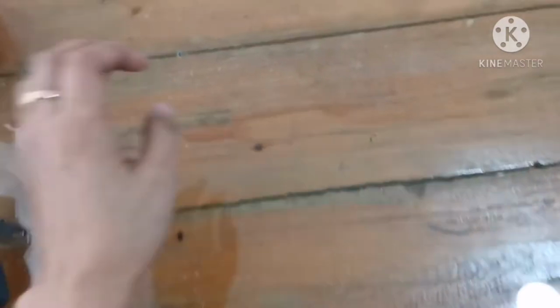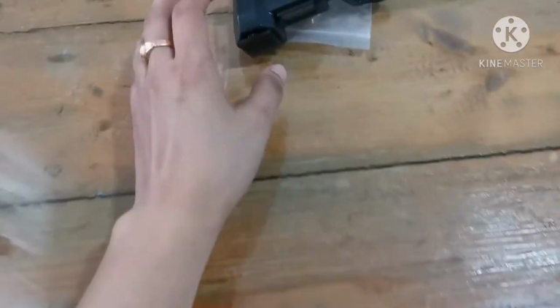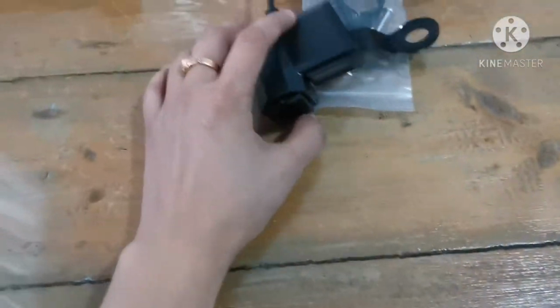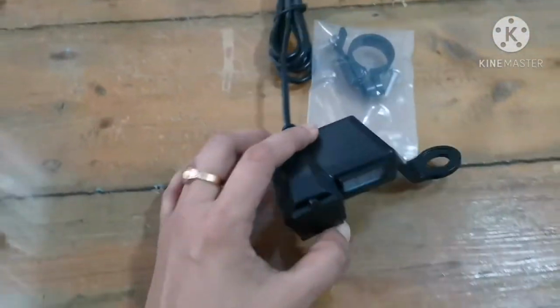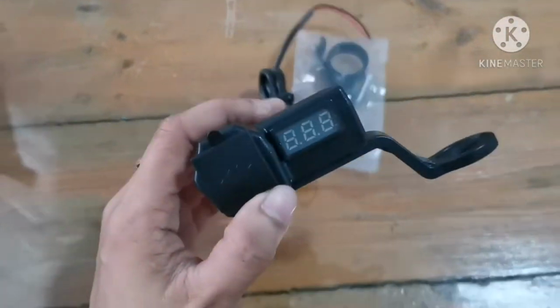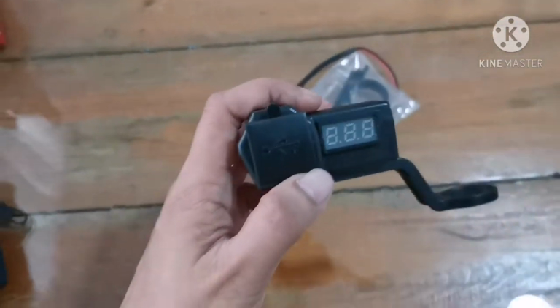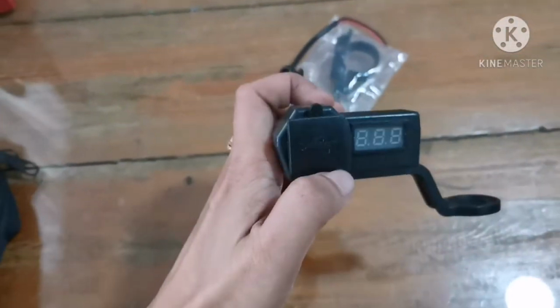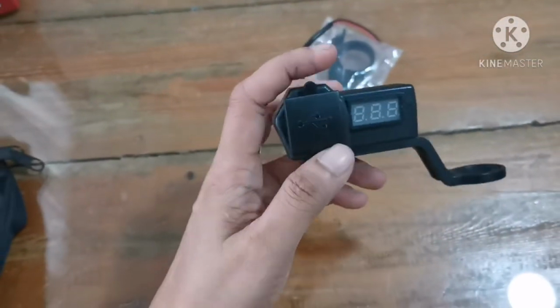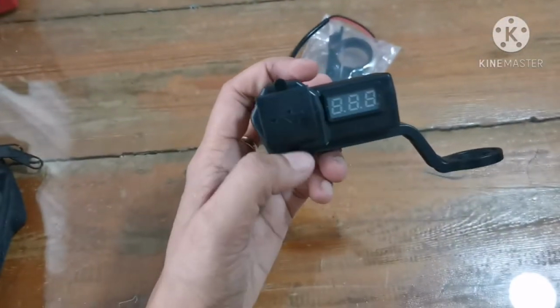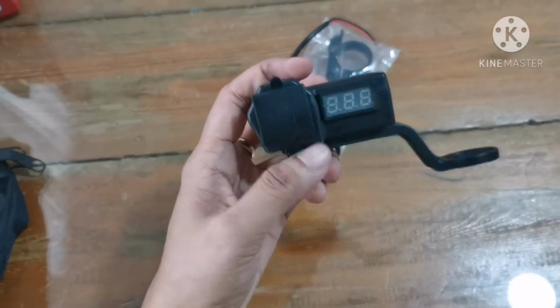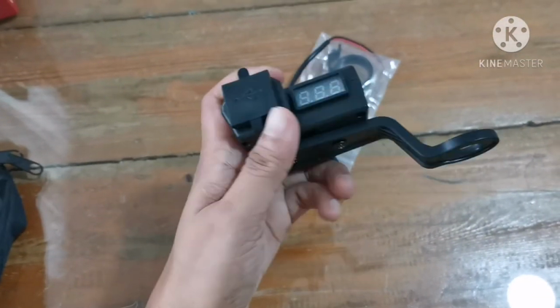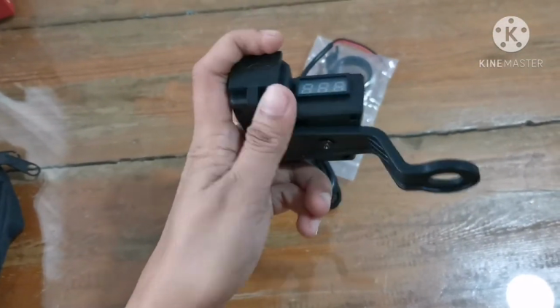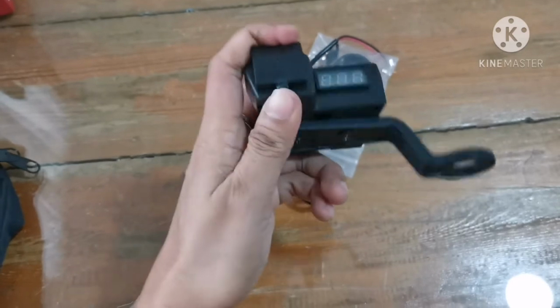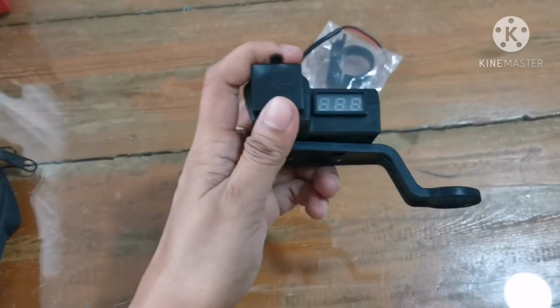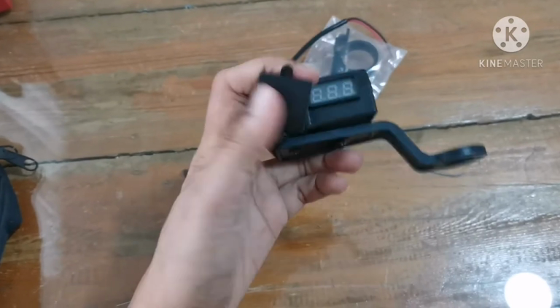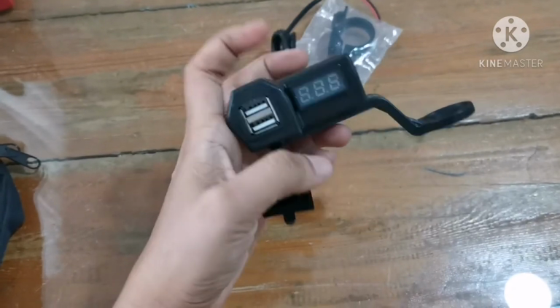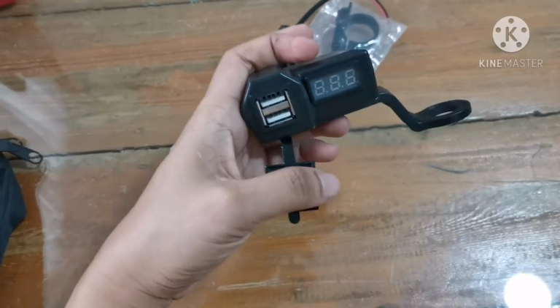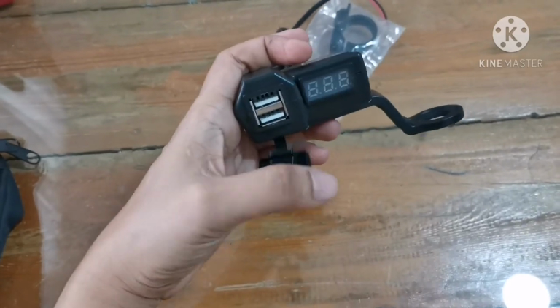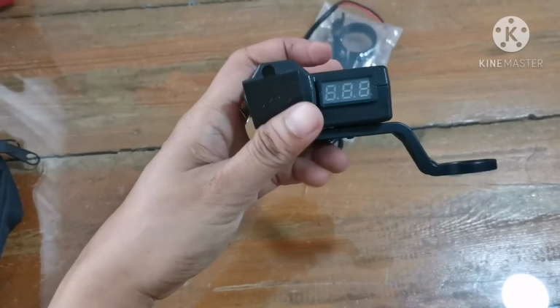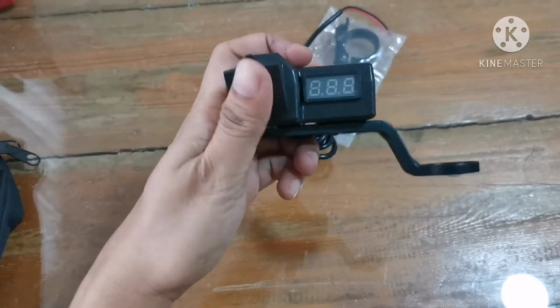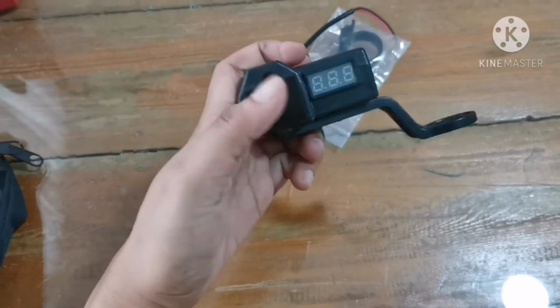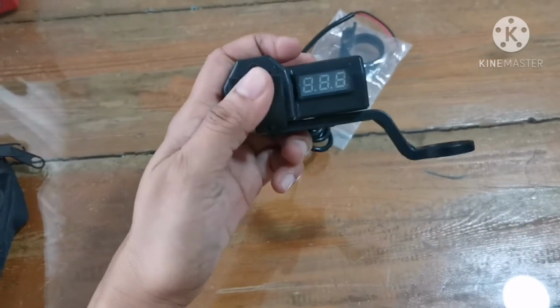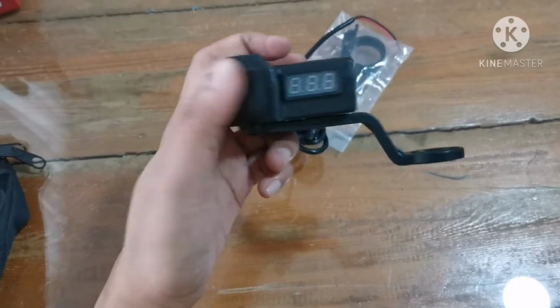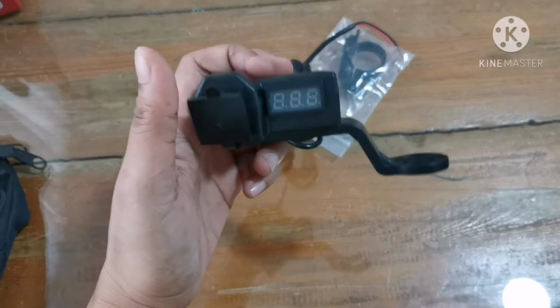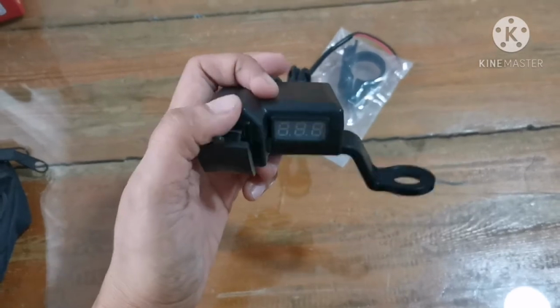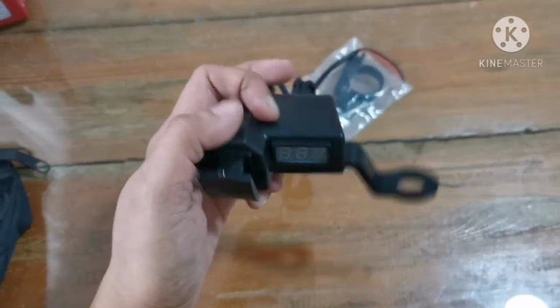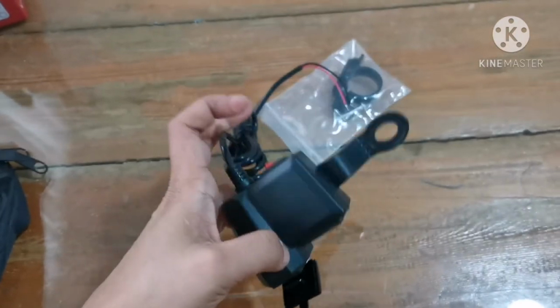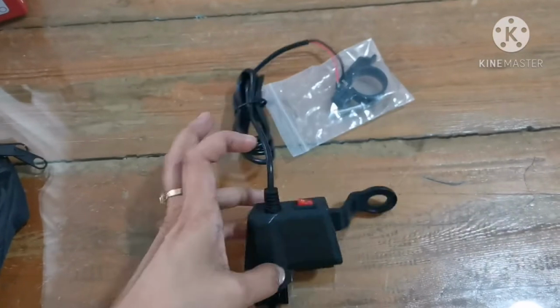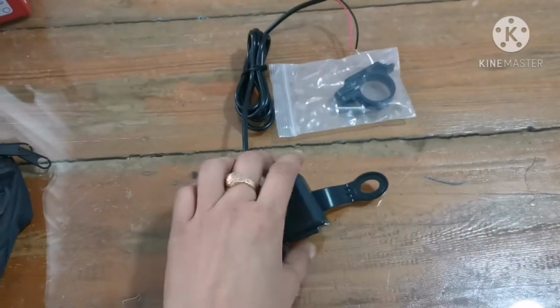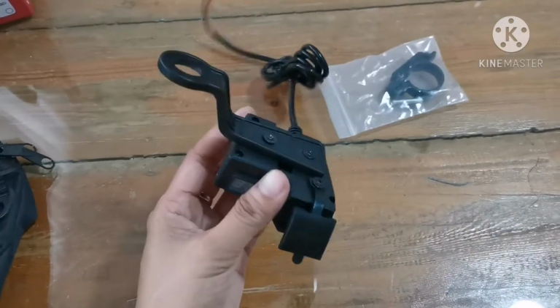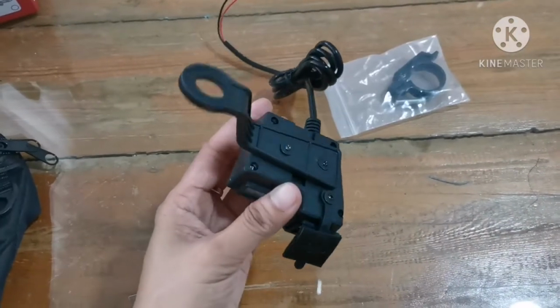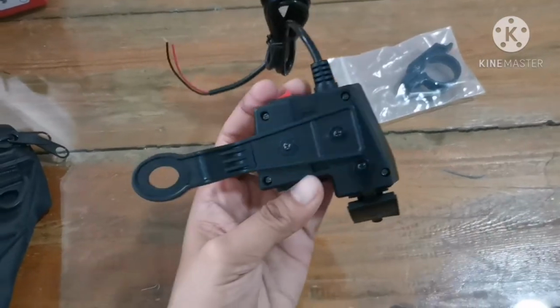This one is a voltmeter plus charger. I'll be installing this on my Honda Beat. It costs around 203 pesos and I also got this from Shopee.